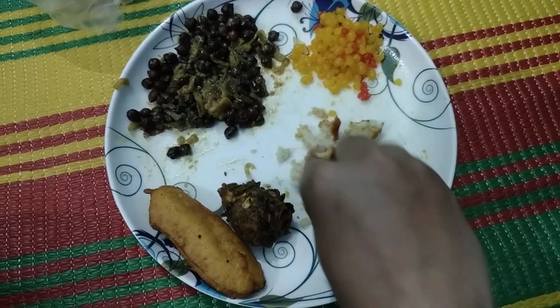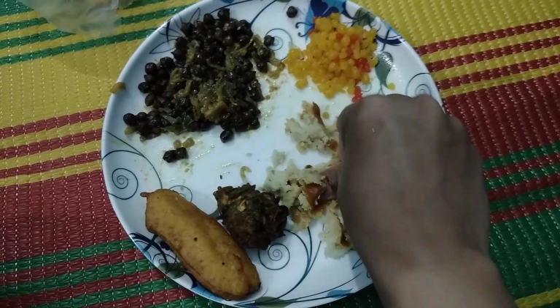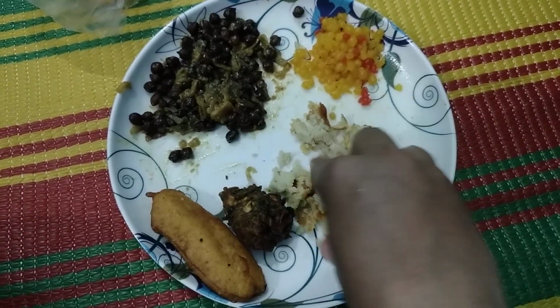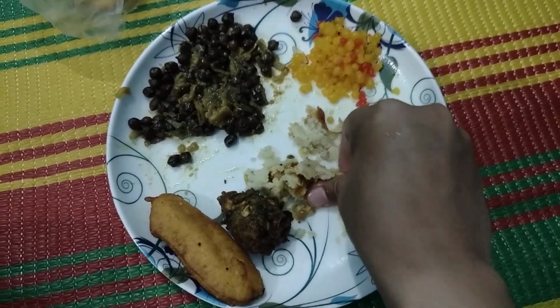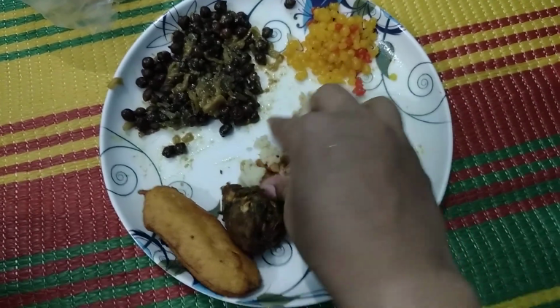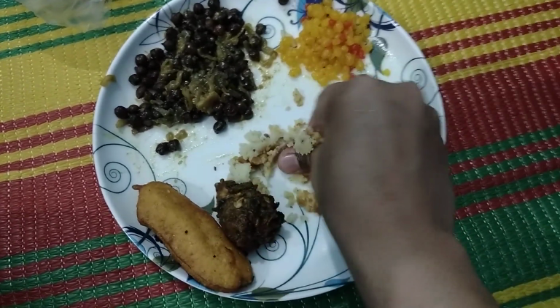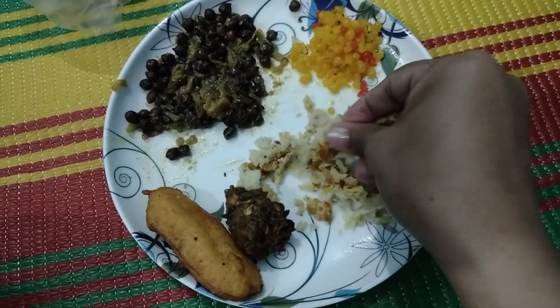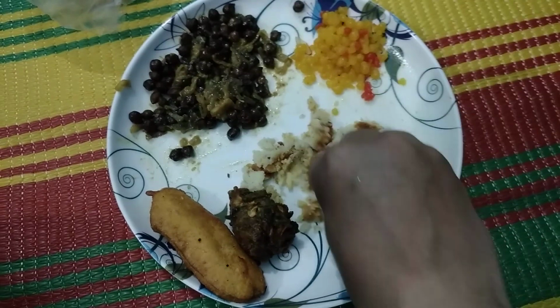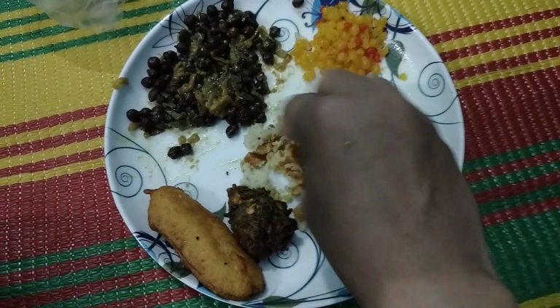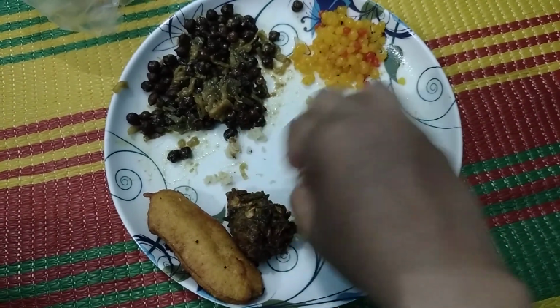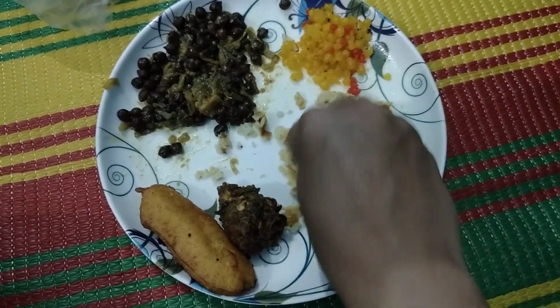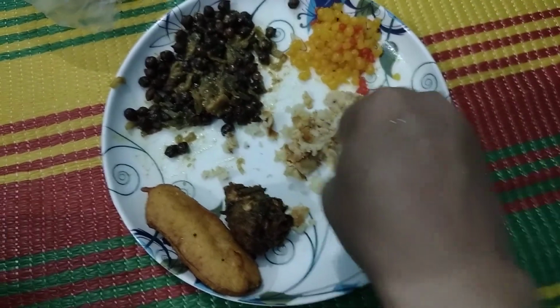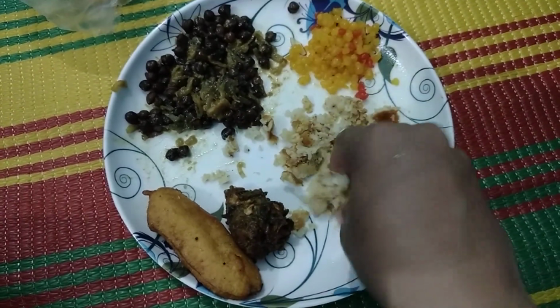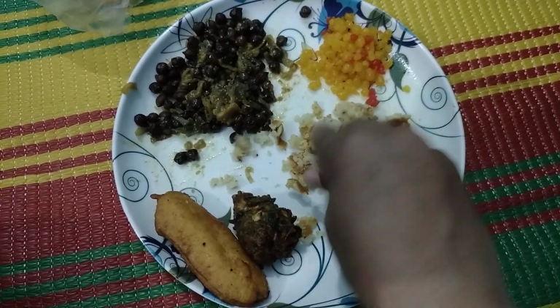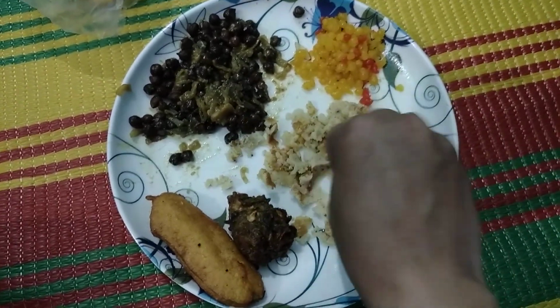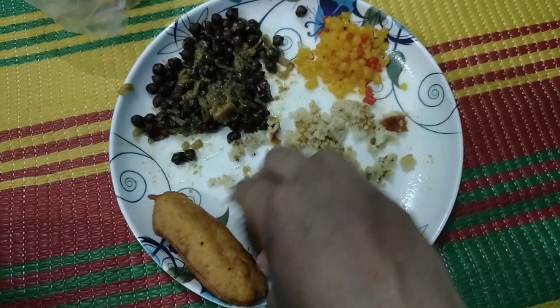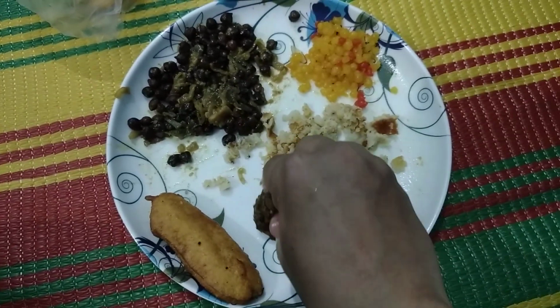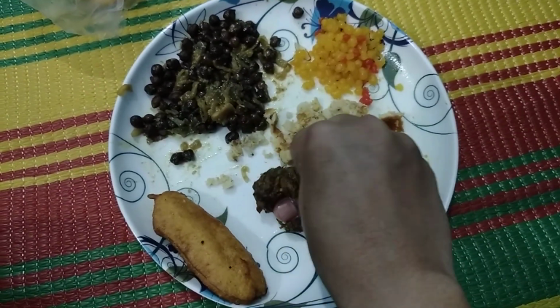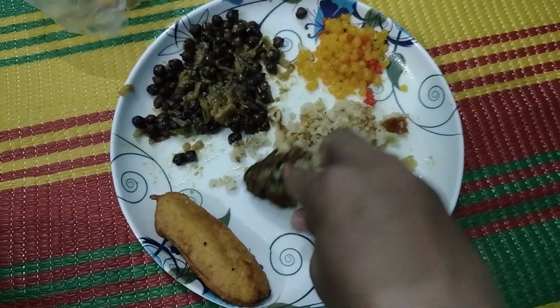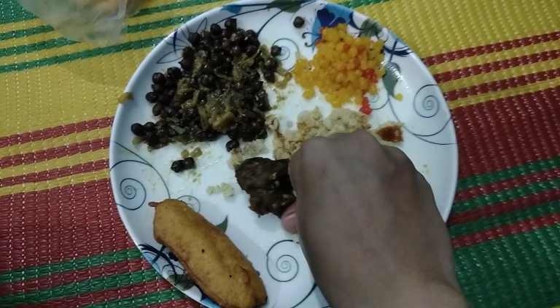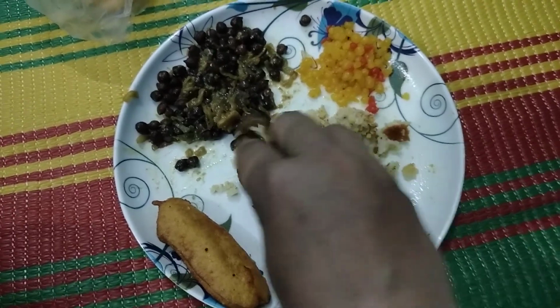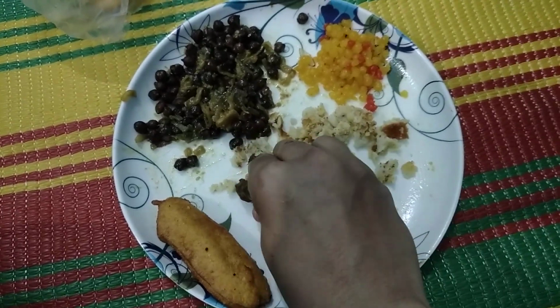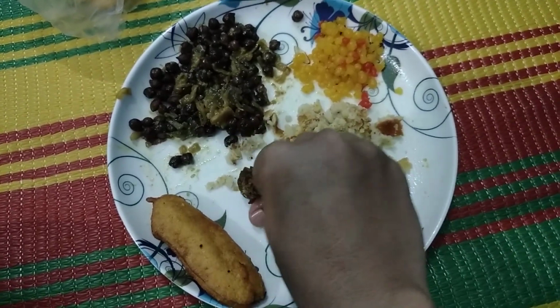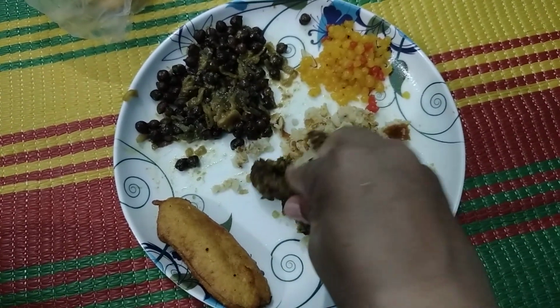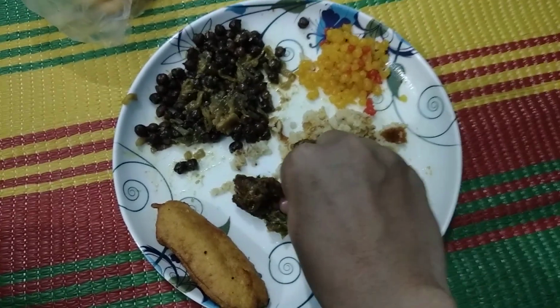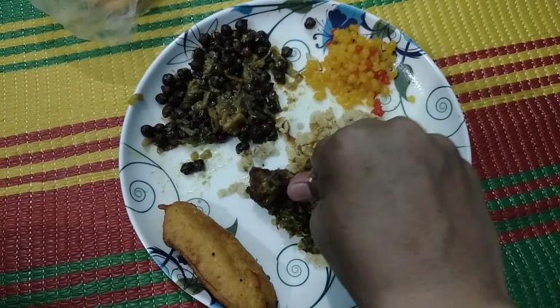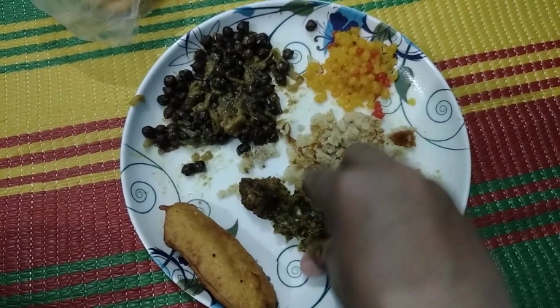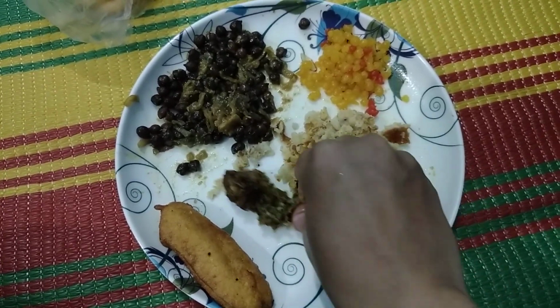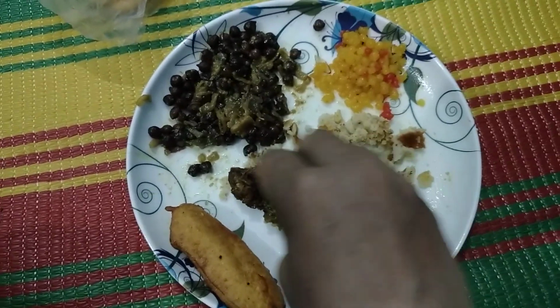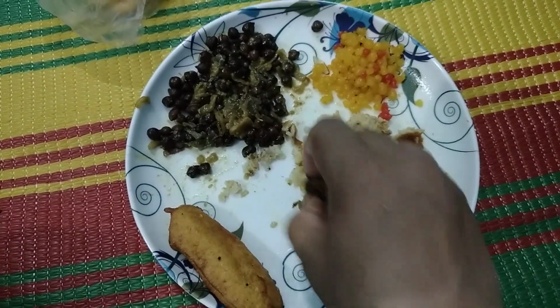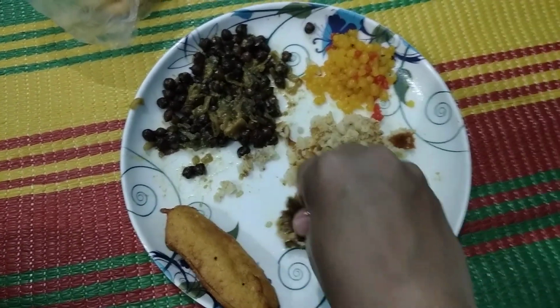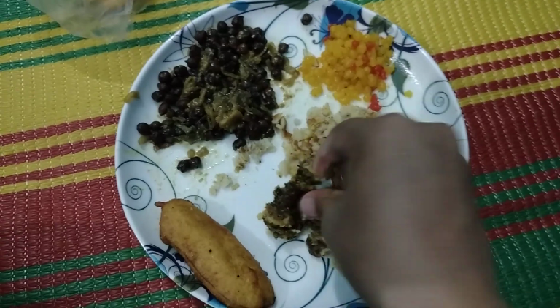I am breaking the potato chop. After that I am breaking the vegetable chop or vegetable pakora — it is mainly made of donapata, that is vegetables.